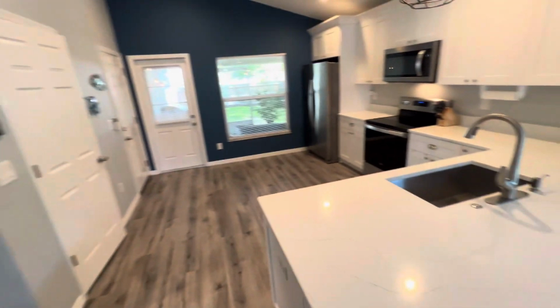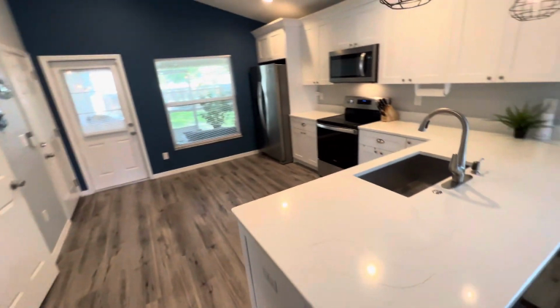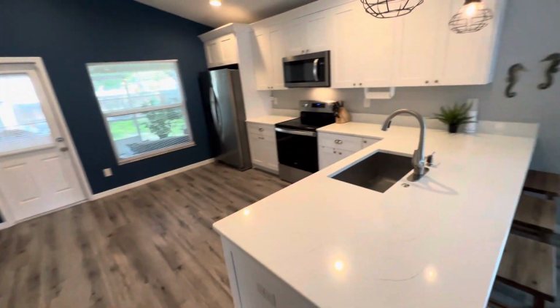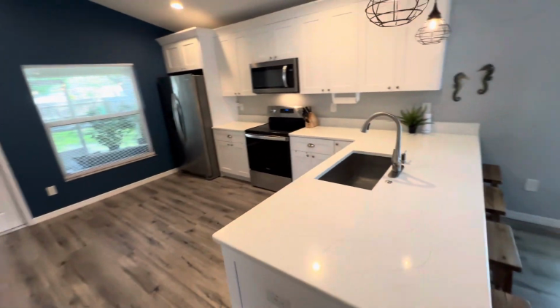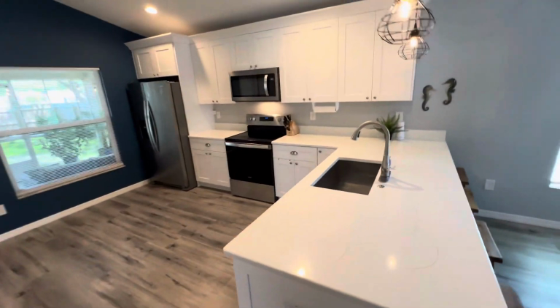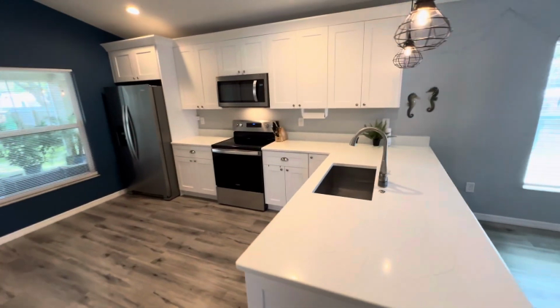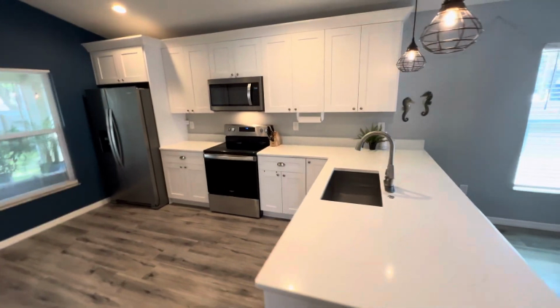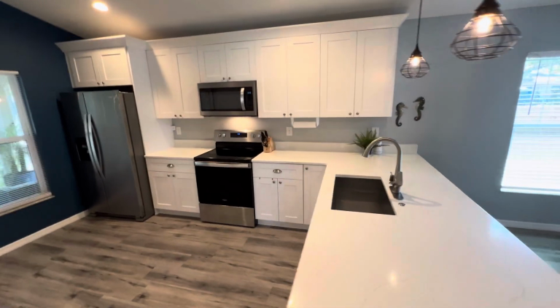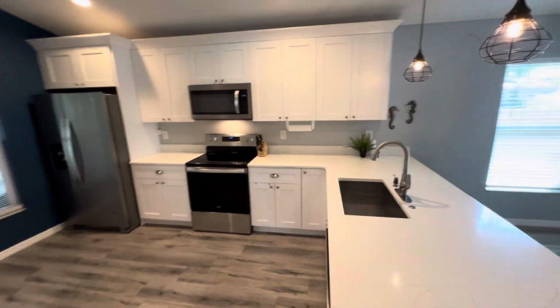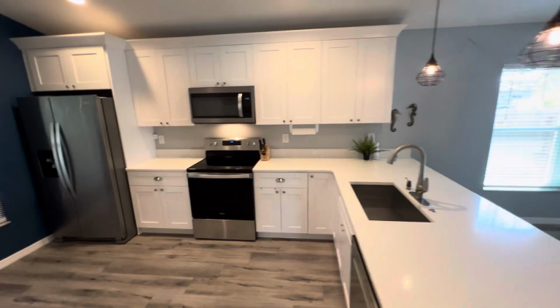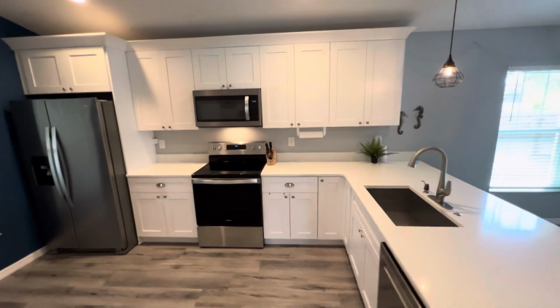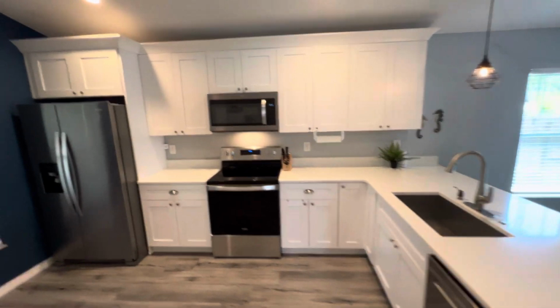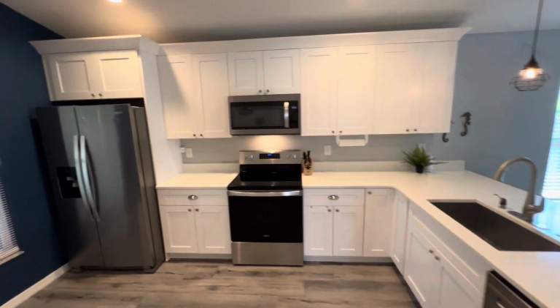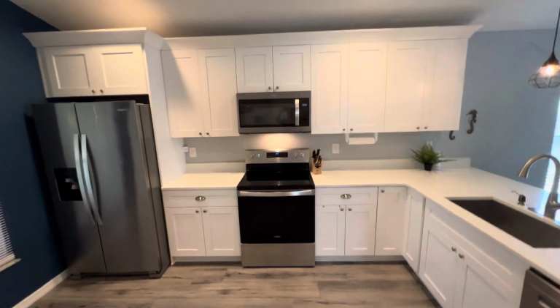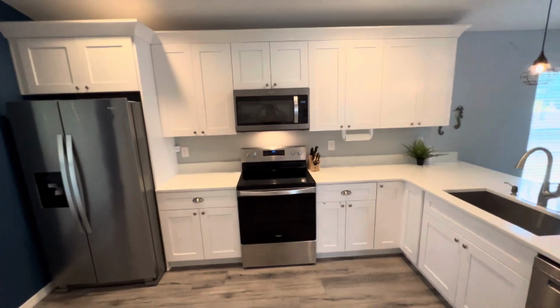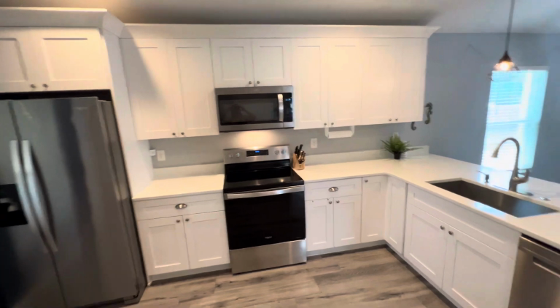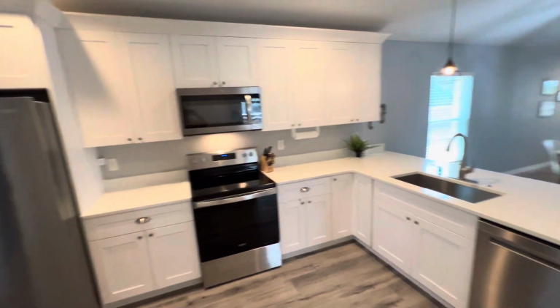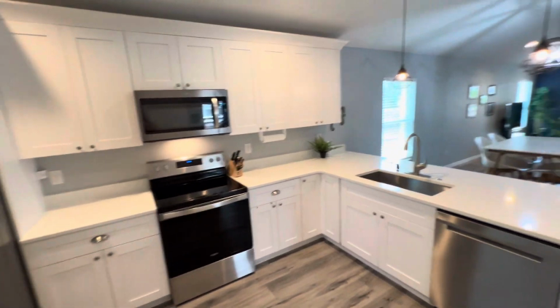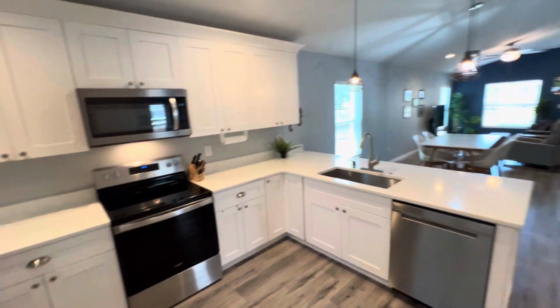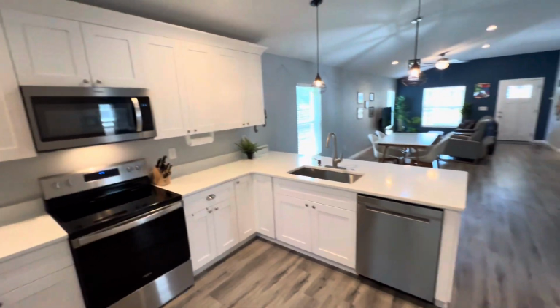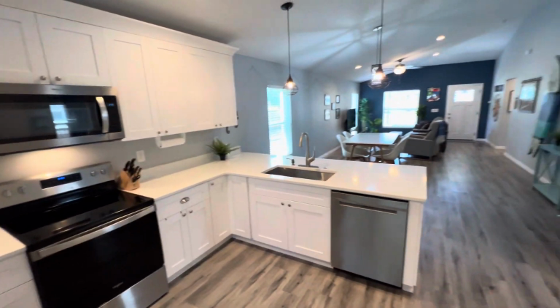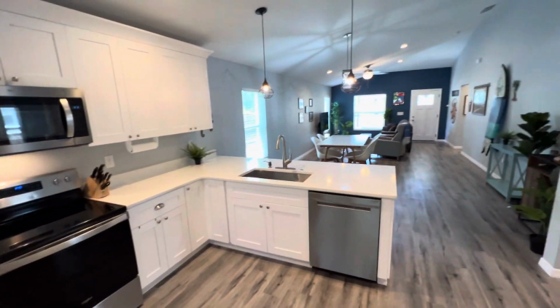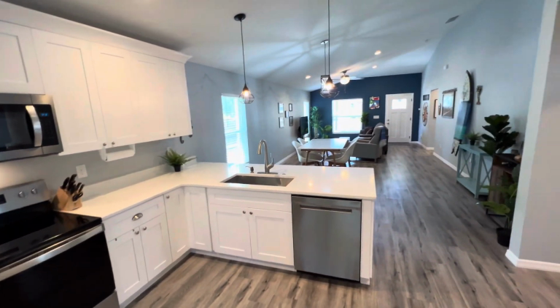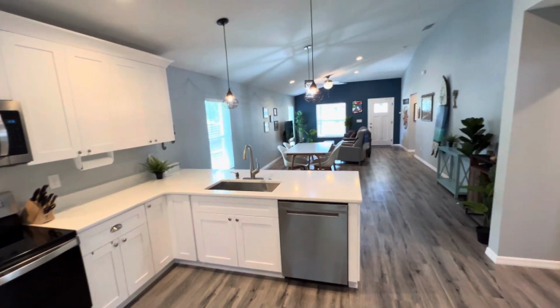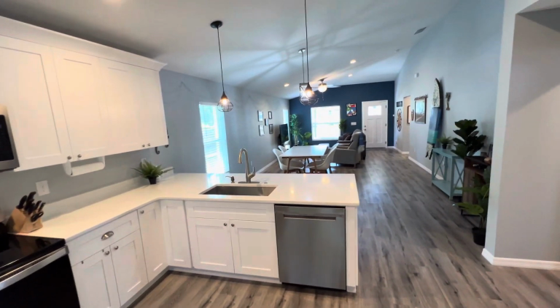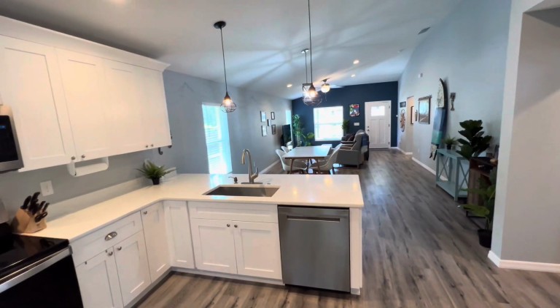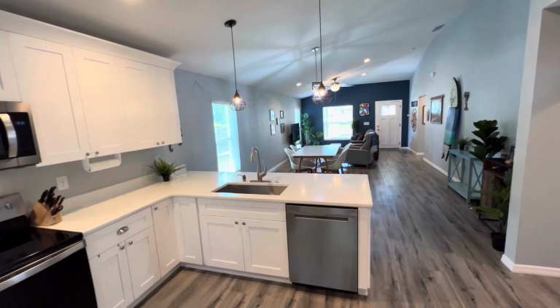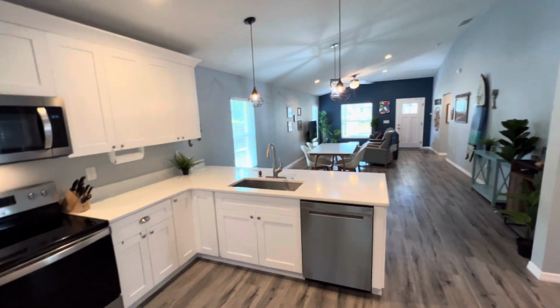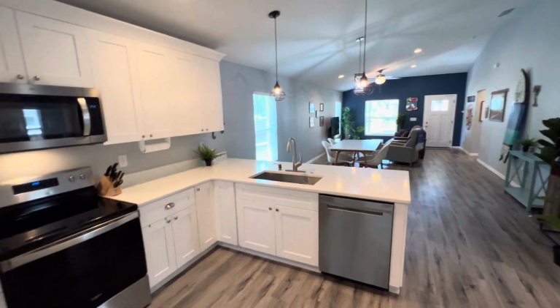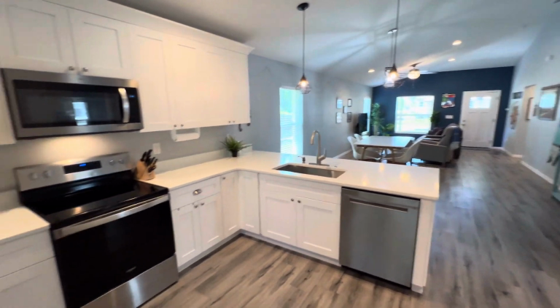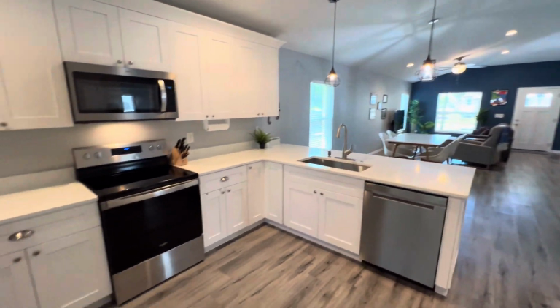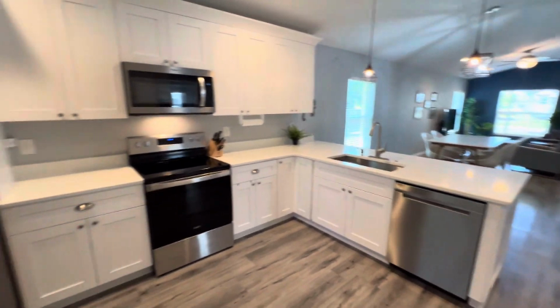Fantastic kitchen. I love how you can be in the kitchen cooking and still hanging out with everyone in the home.